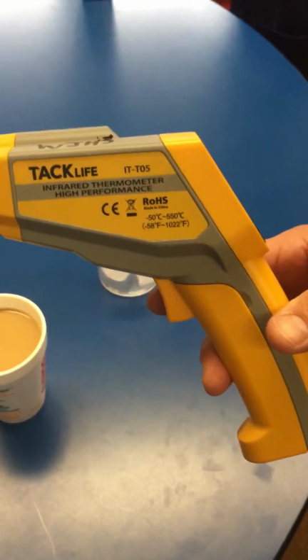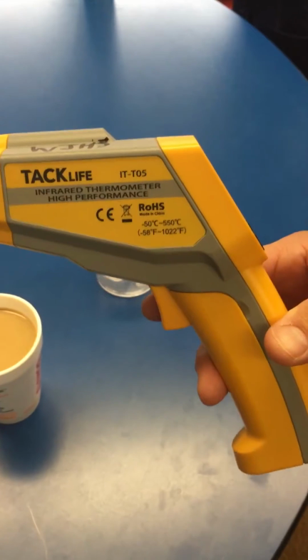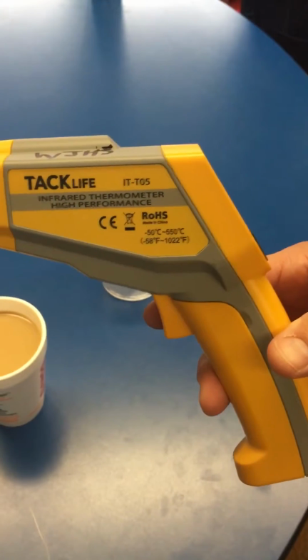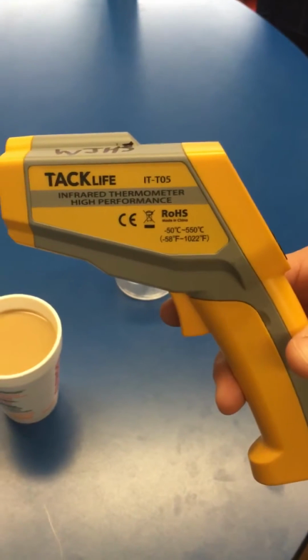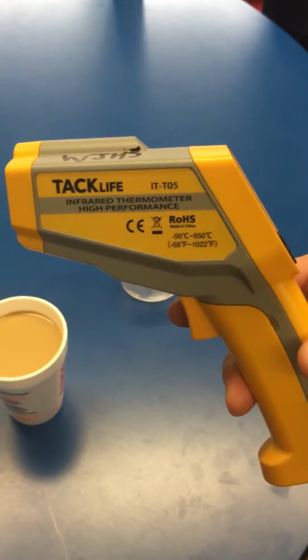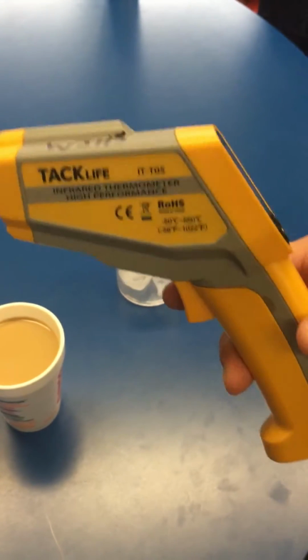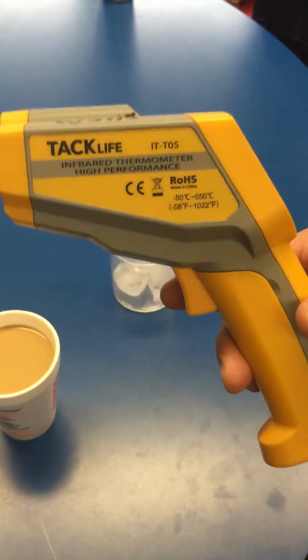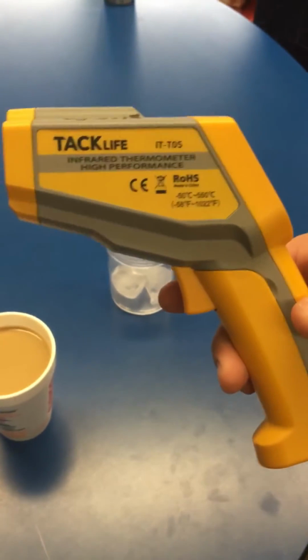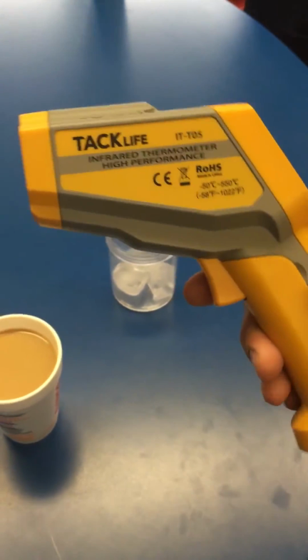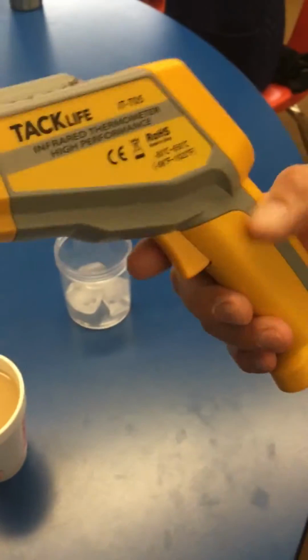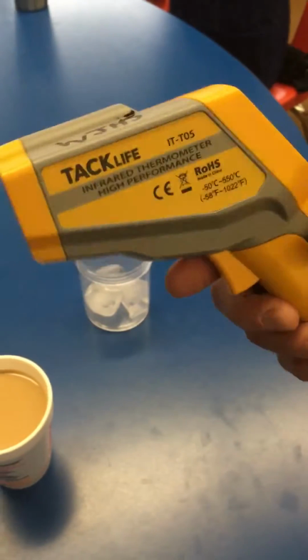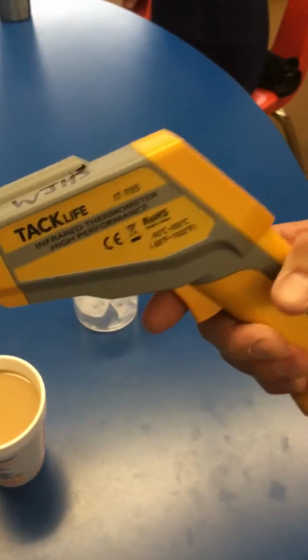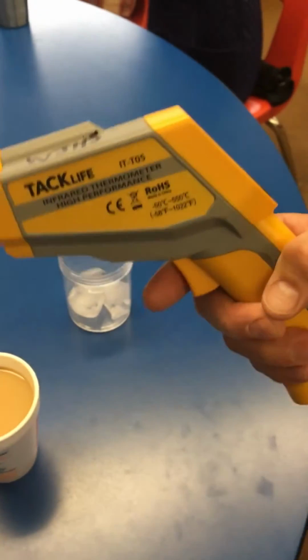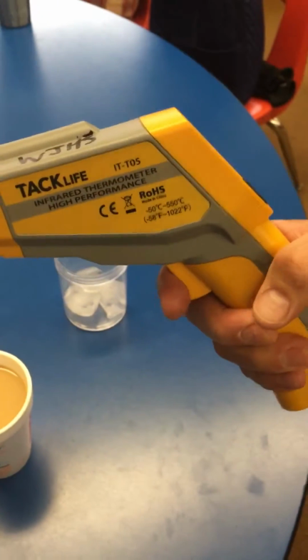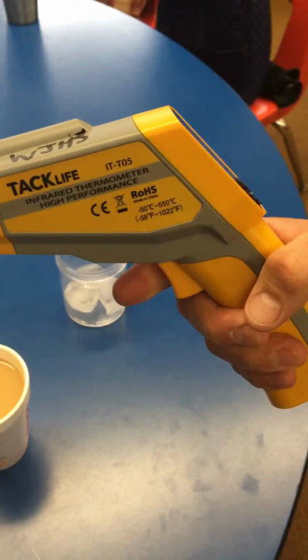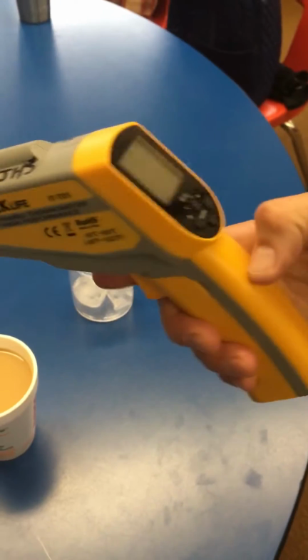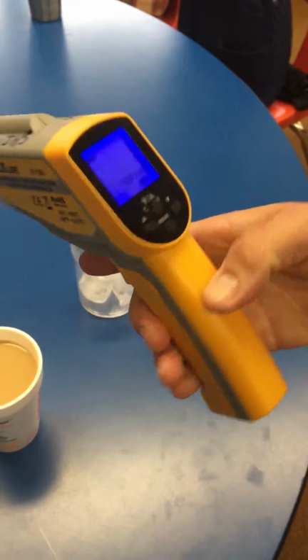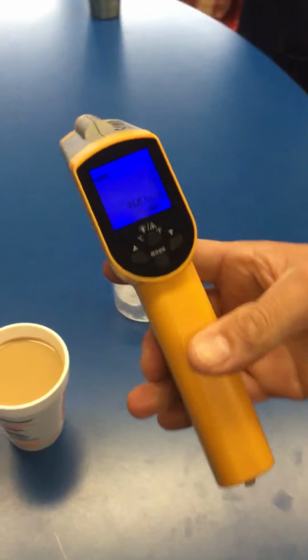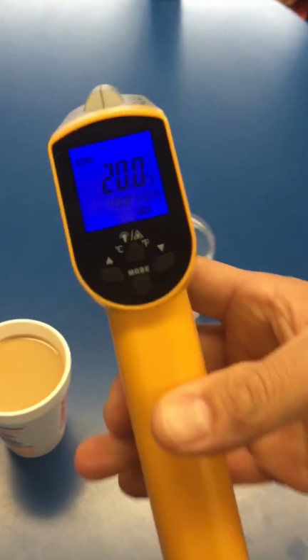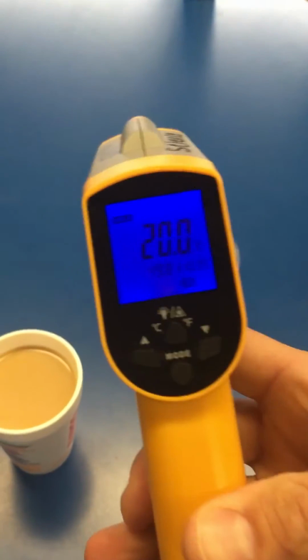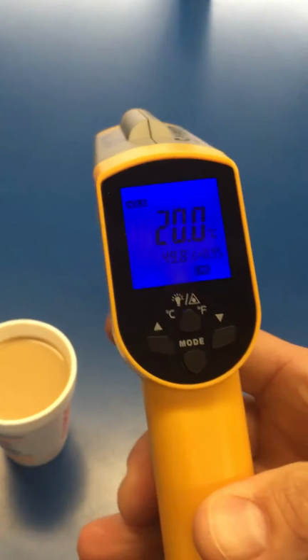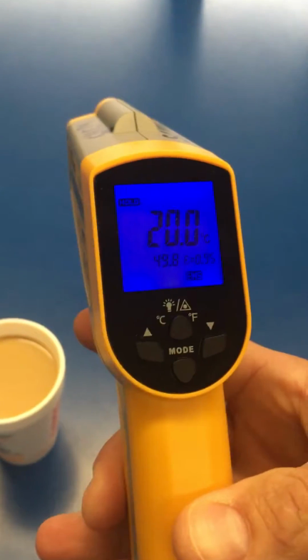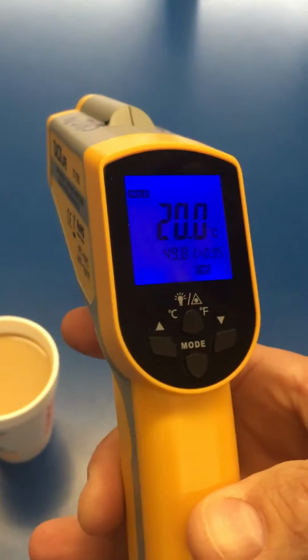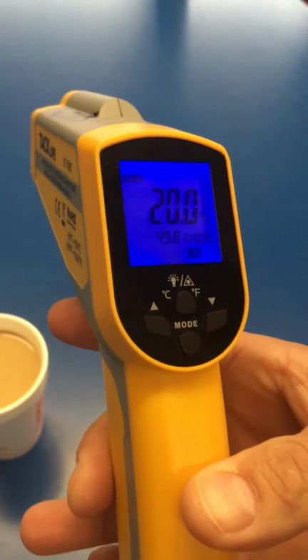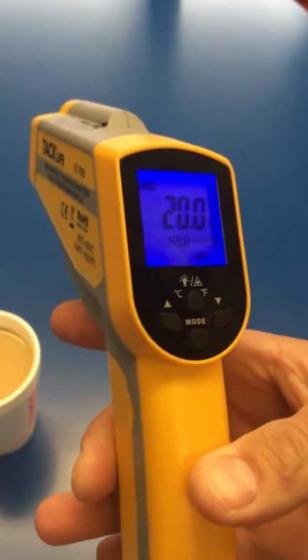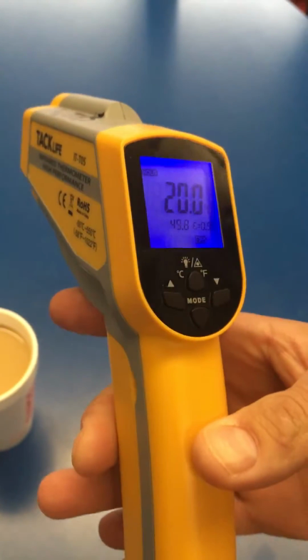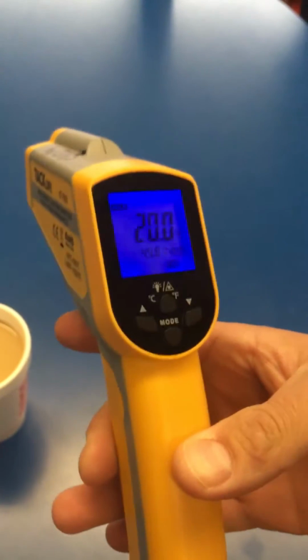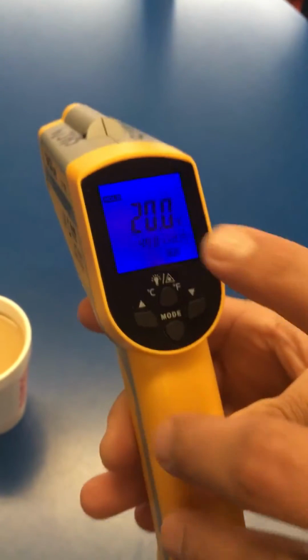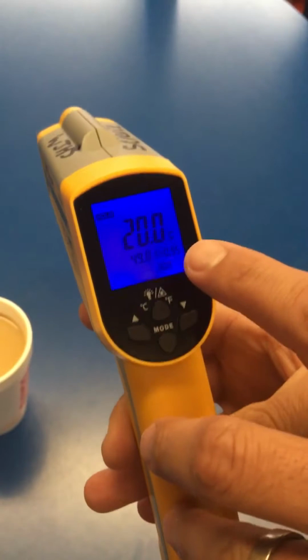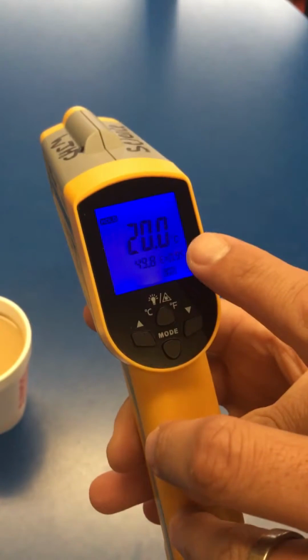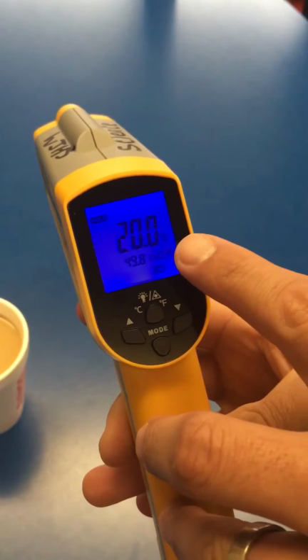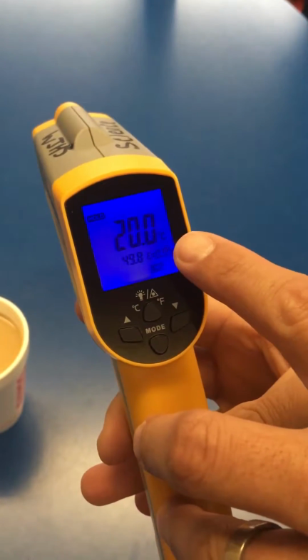First of all, how to turn it on. To turn on the temperature probe you simply pull the trigger, and now you see that it is on and it is measured in Celsius.